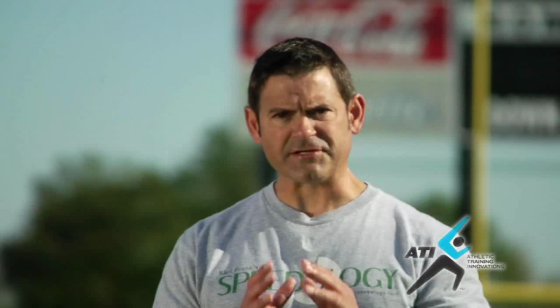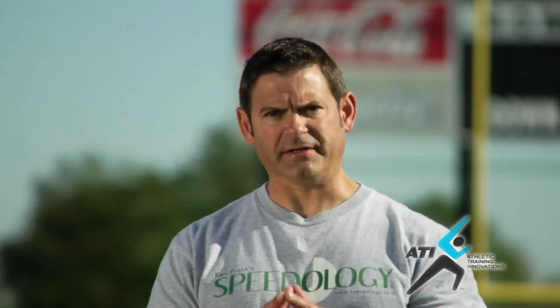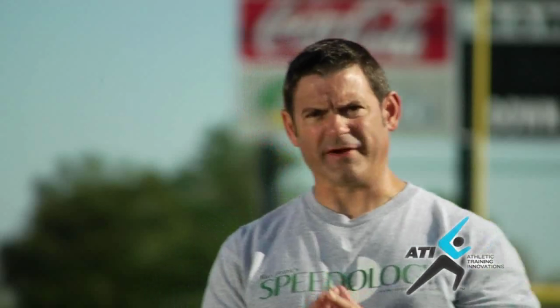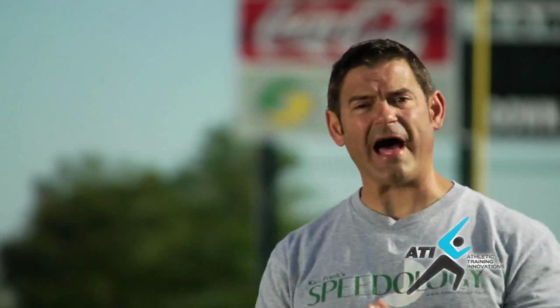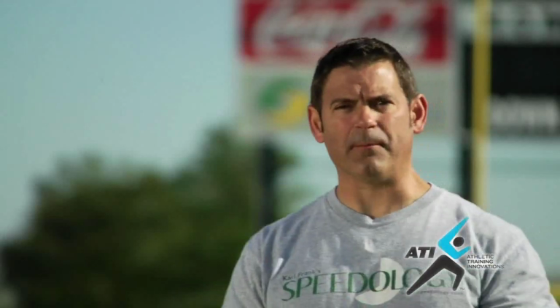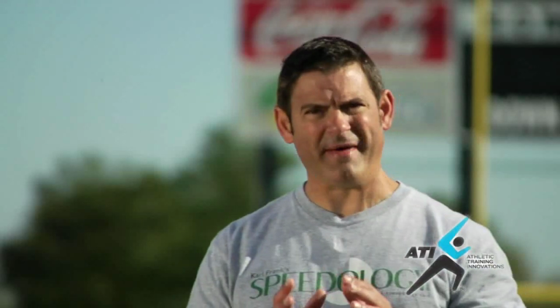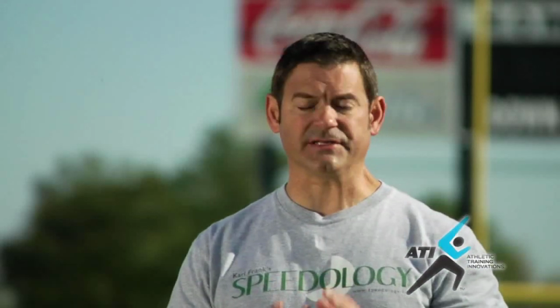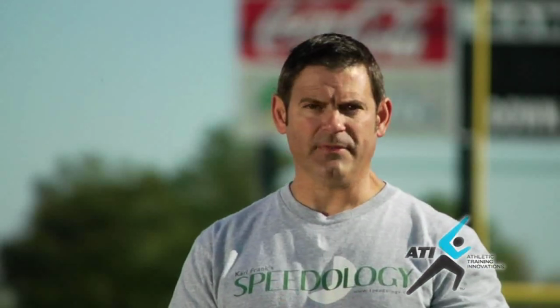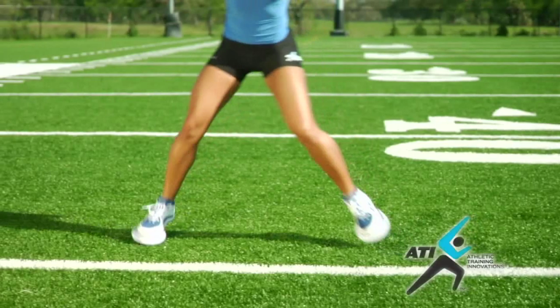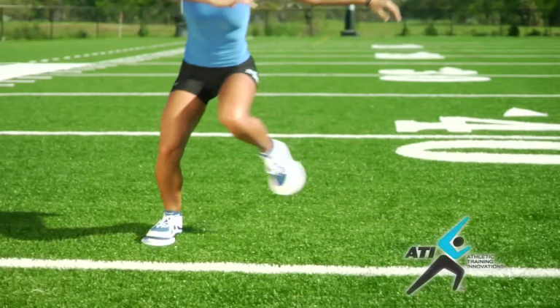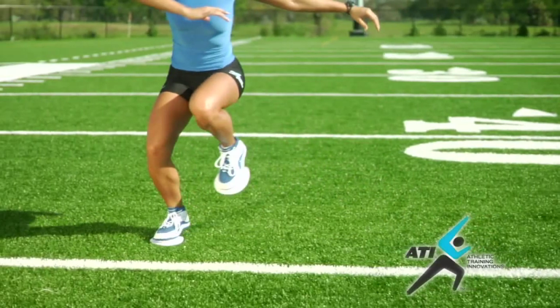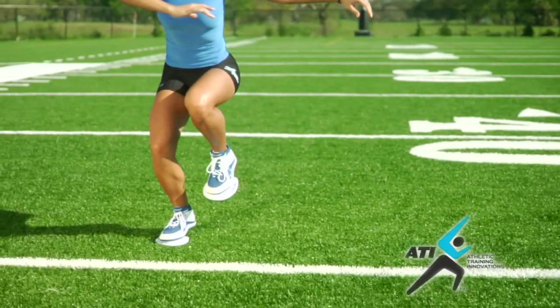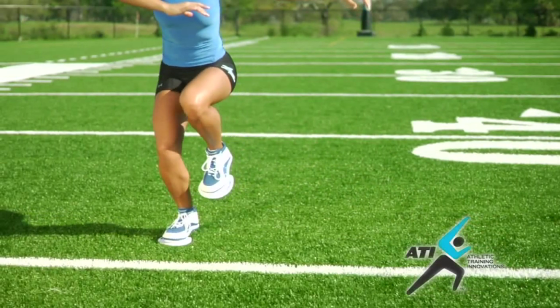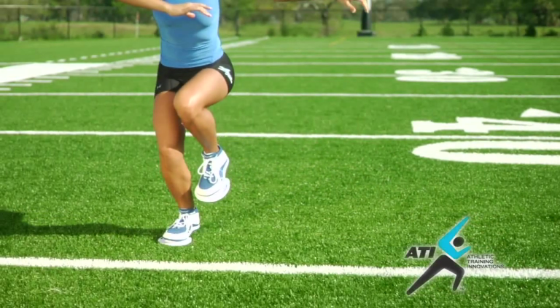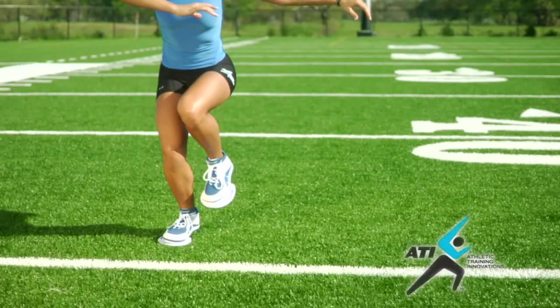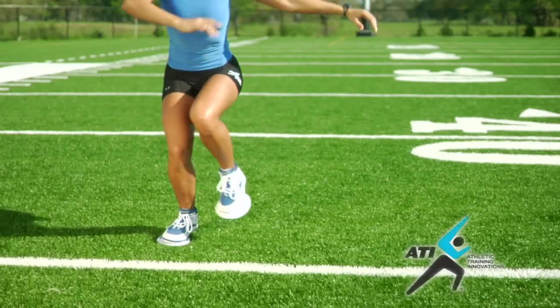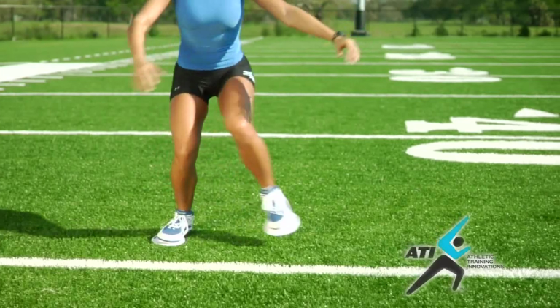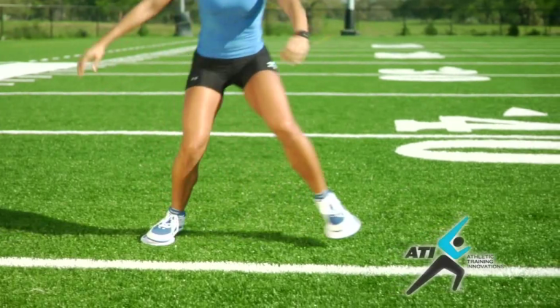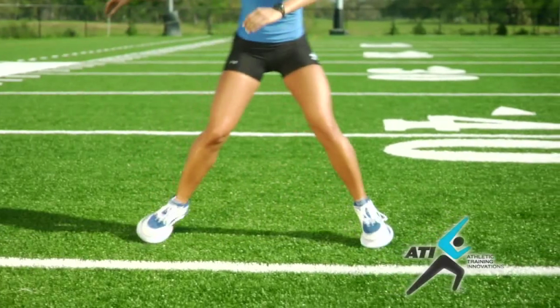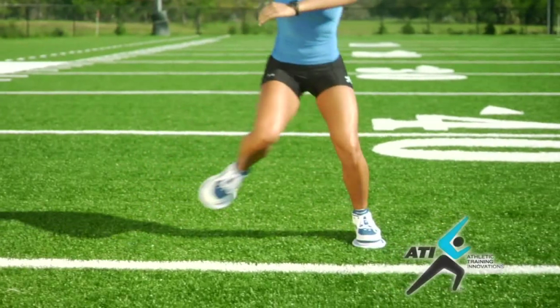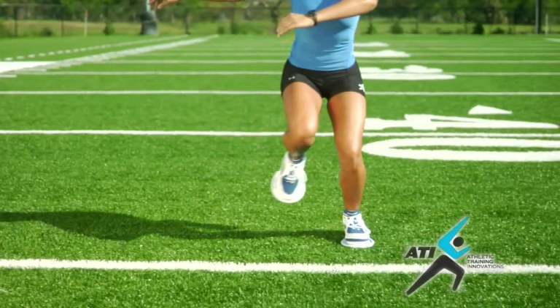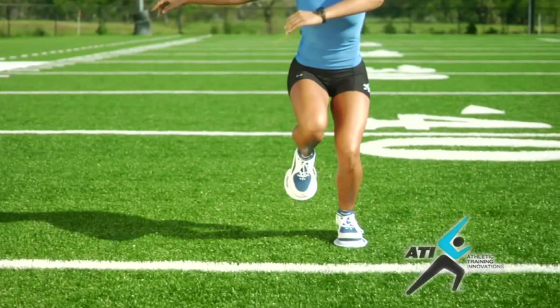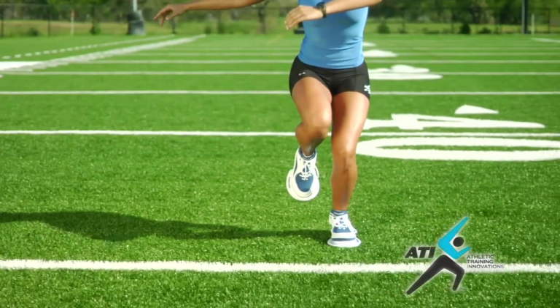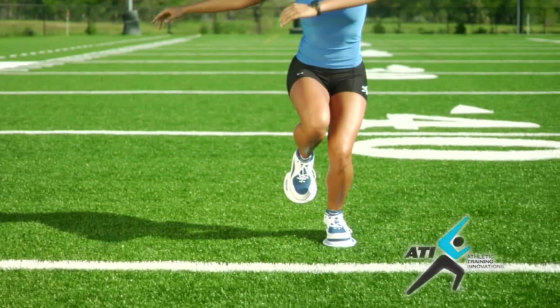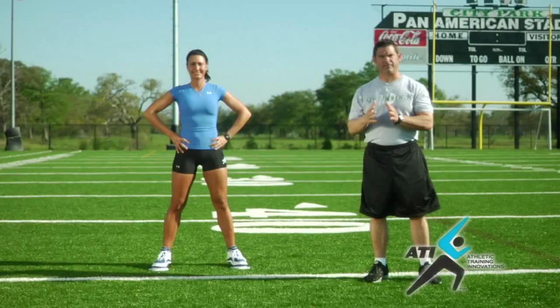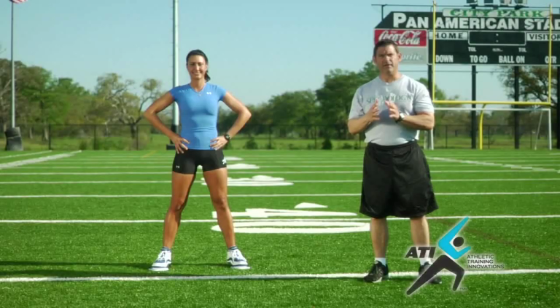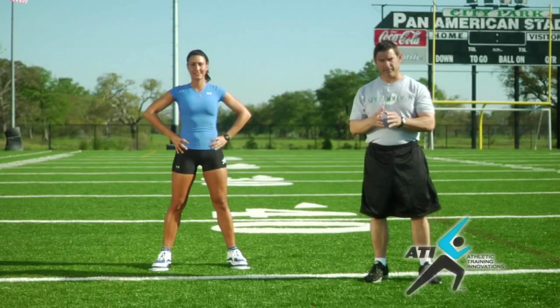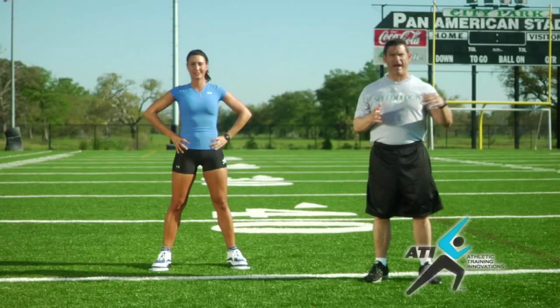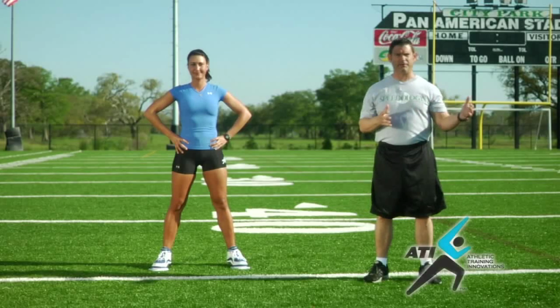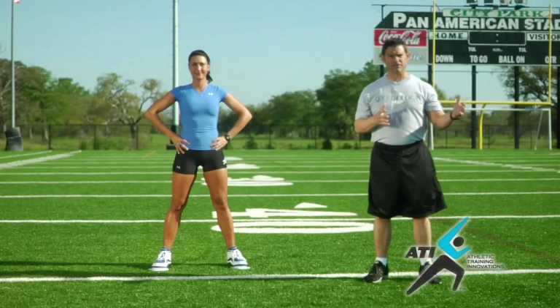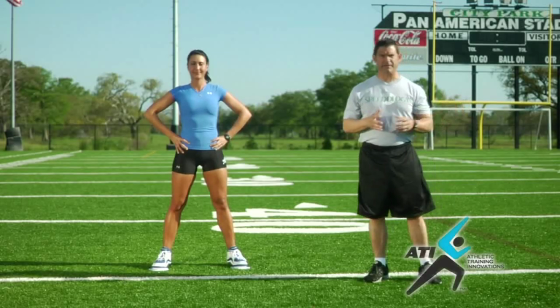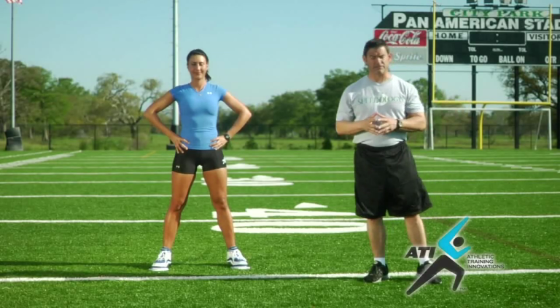Jessica is going to demonstrate a side jump with a balanced stop. This drill is outstanding for developing the ability to cut quickly. When we cut and we're on one foot, we have to be able to balance on that foot to be able to get back in the other direction as quickly as possible.